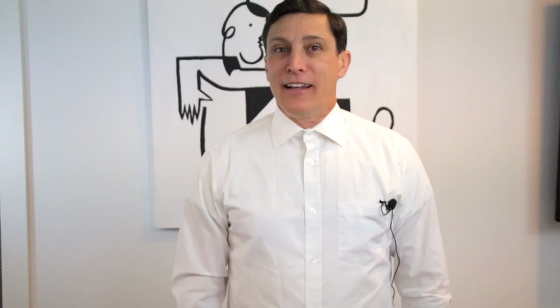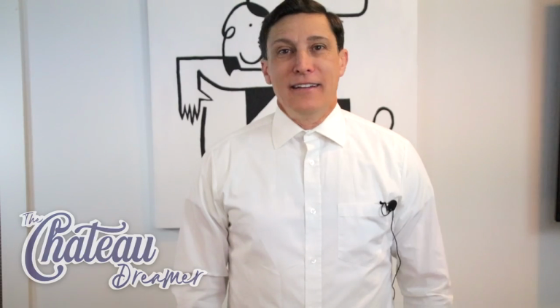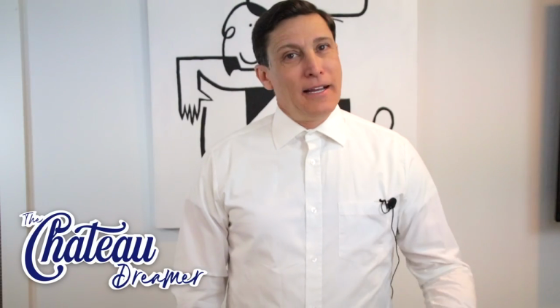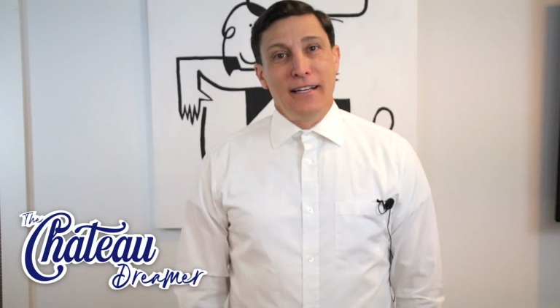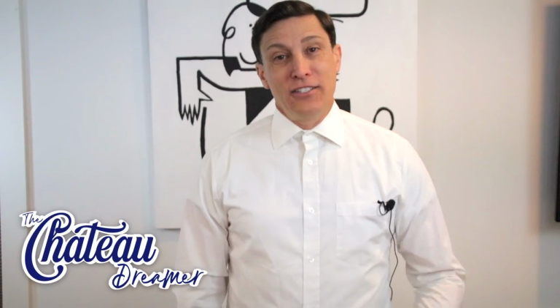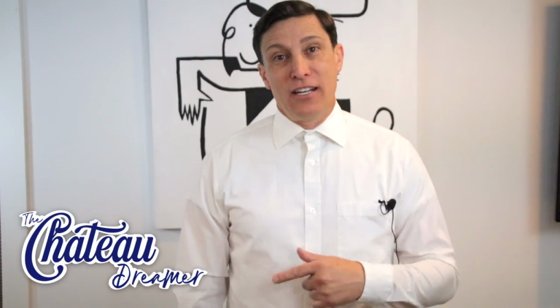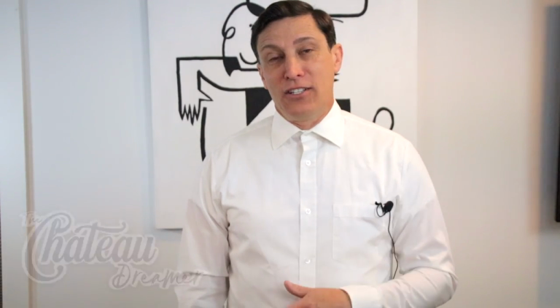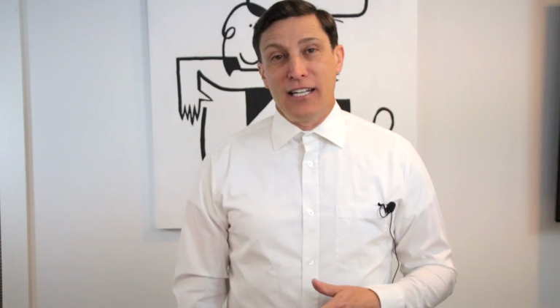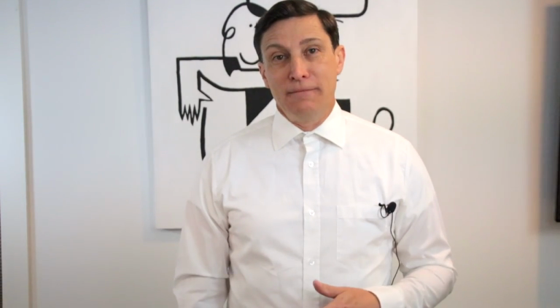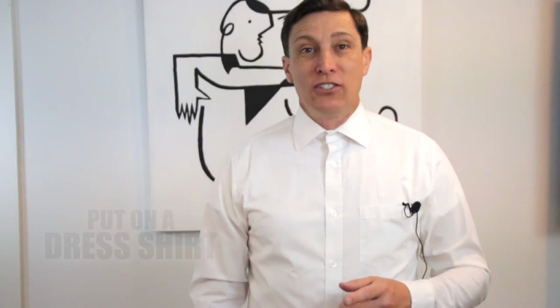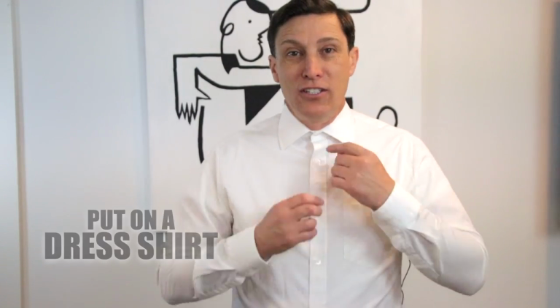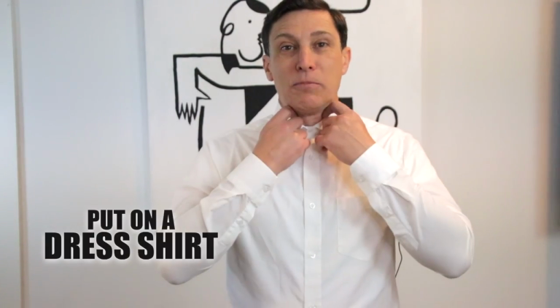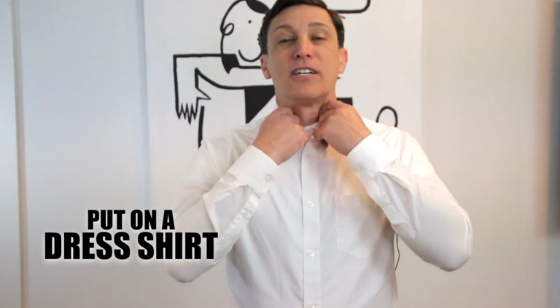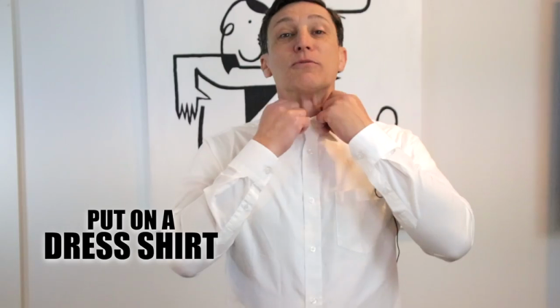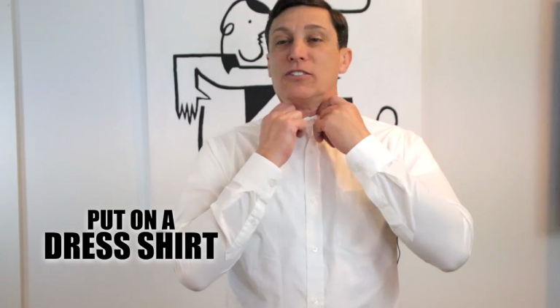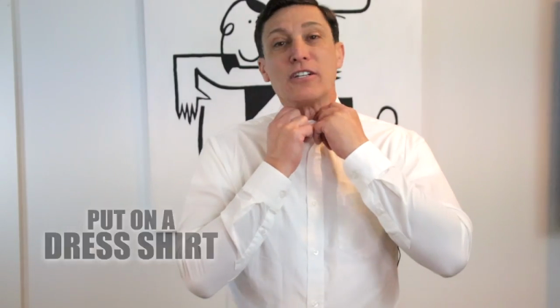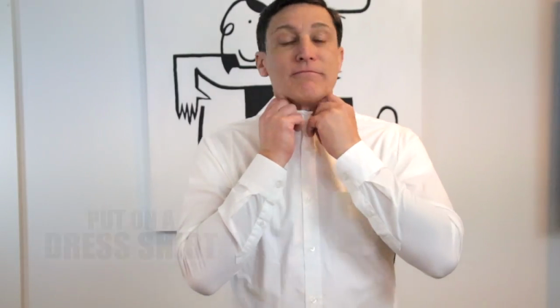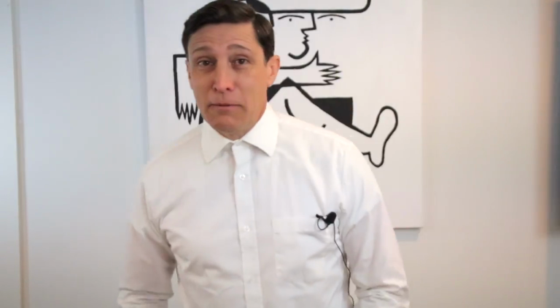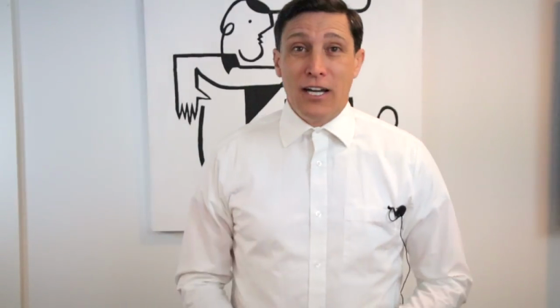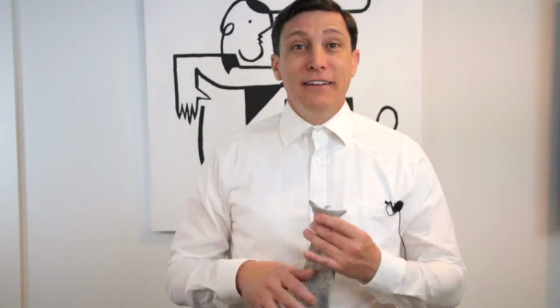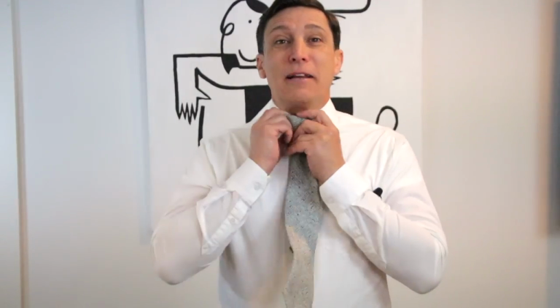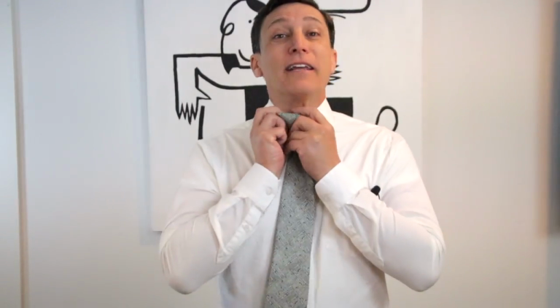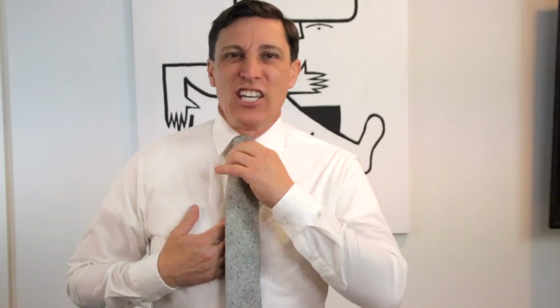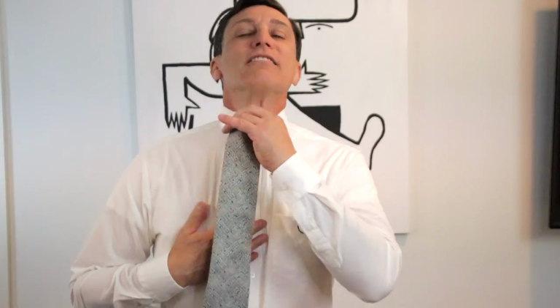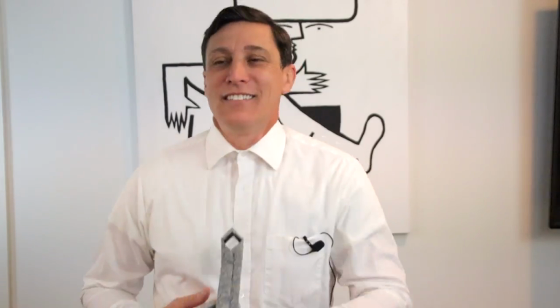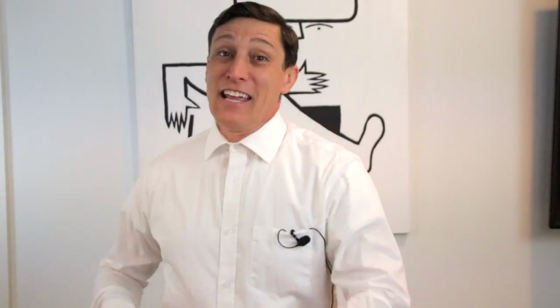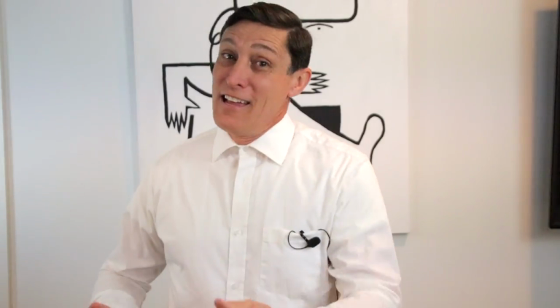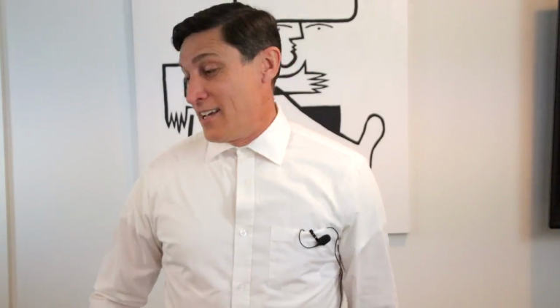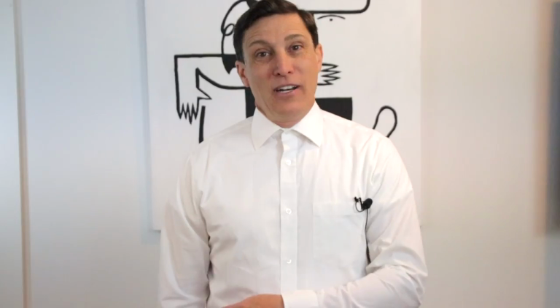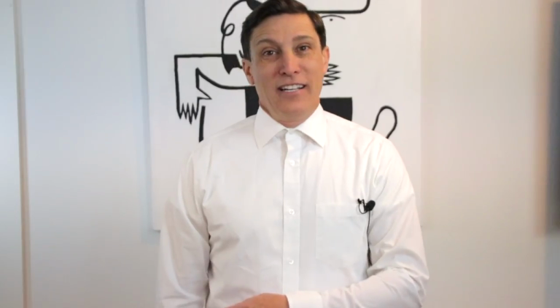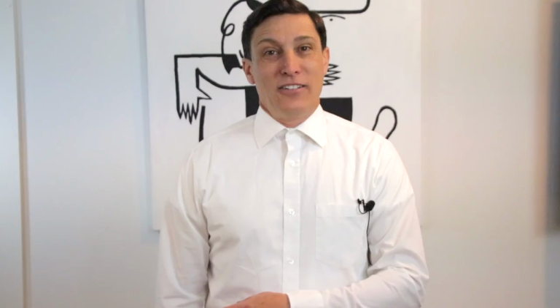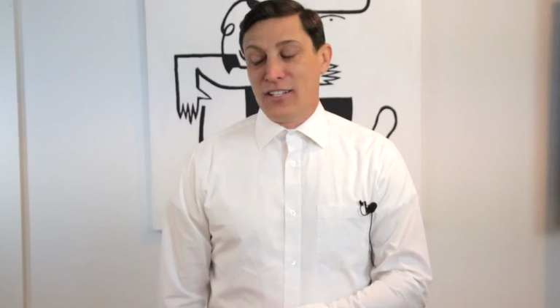G'day, I'm Alex. I'm going to teach you how to tie a tie today. First thing you do, you put a nice white shirt on, grab the tie, and you clip it in. No, just joking. I'm going to really tell you how to tie a tie.